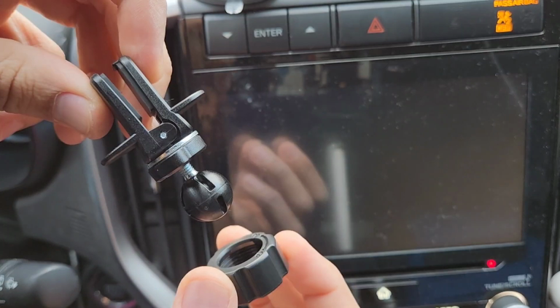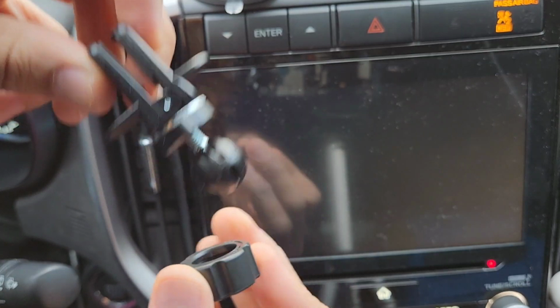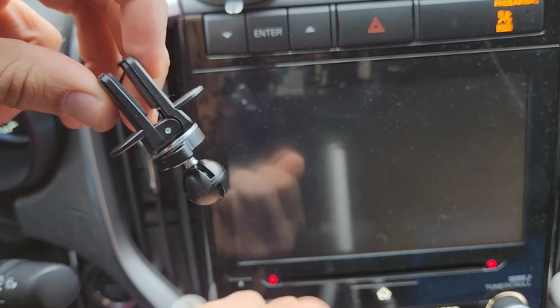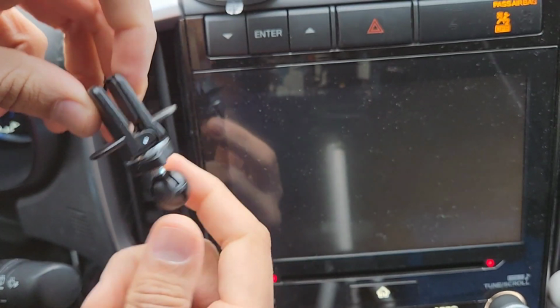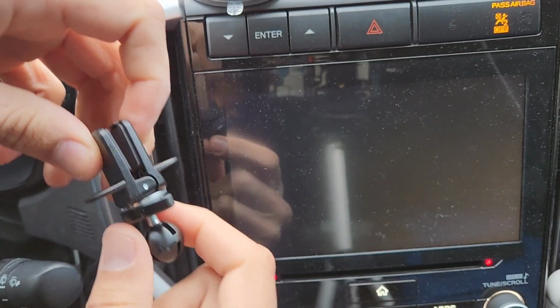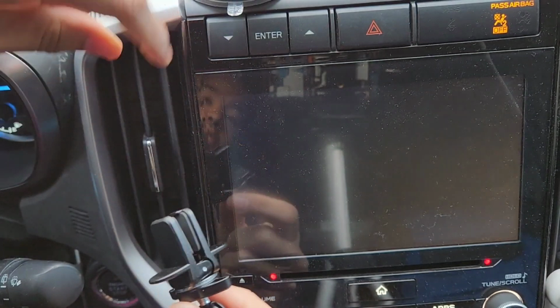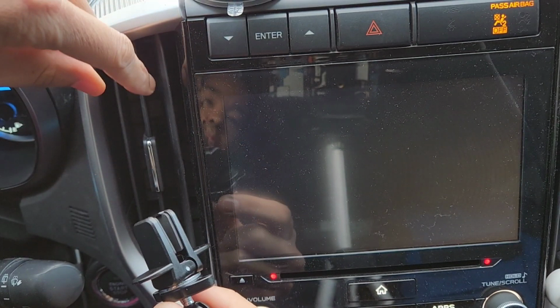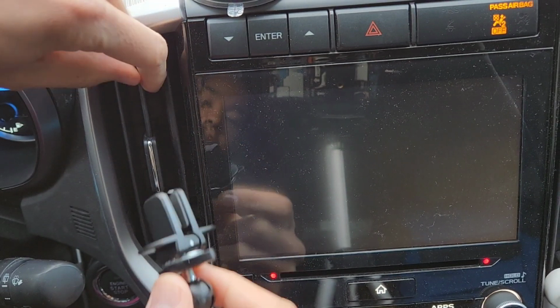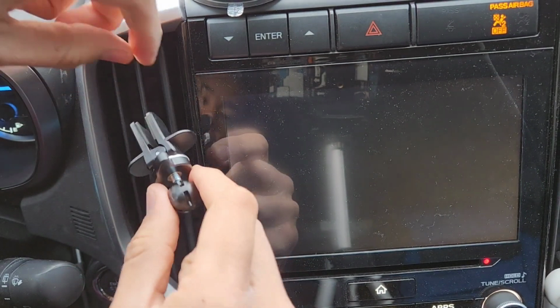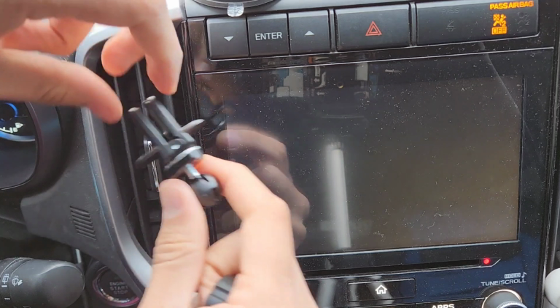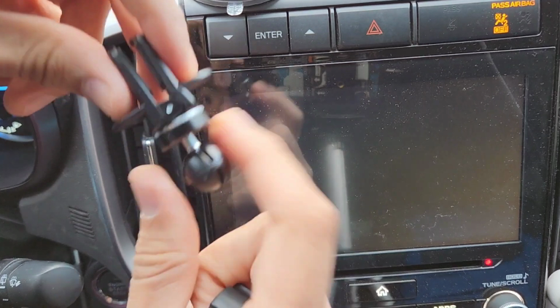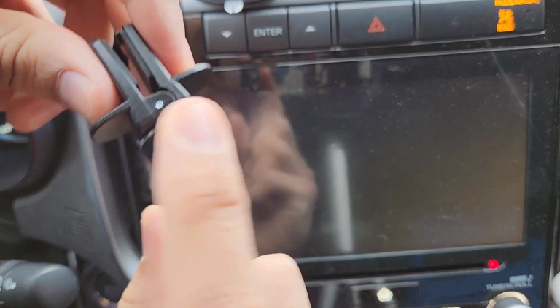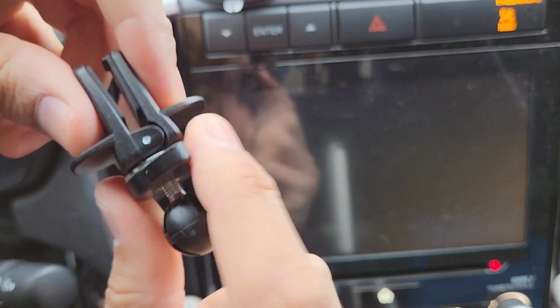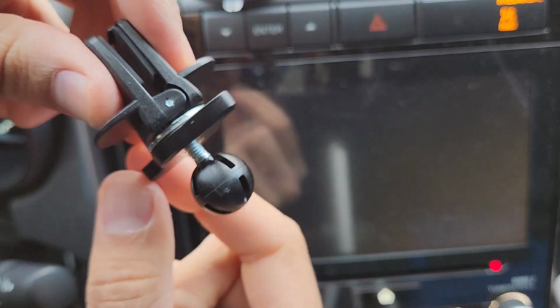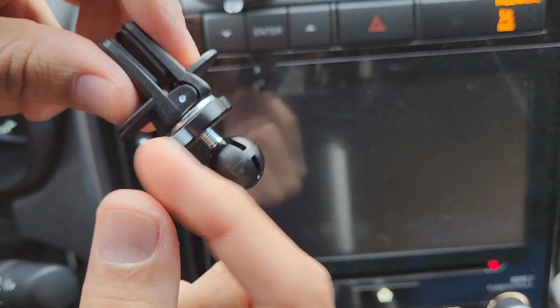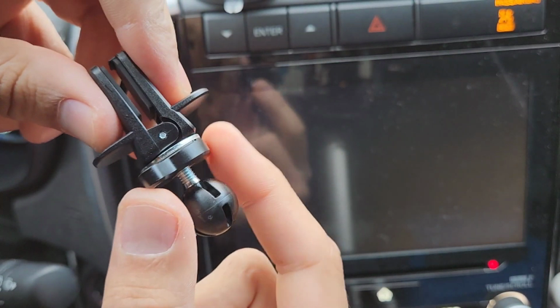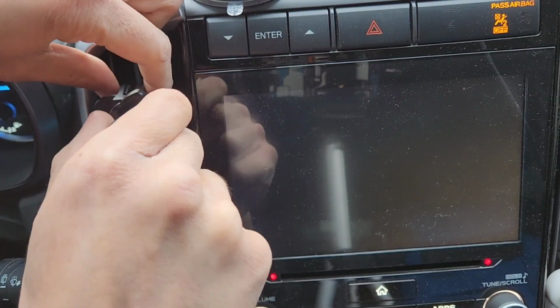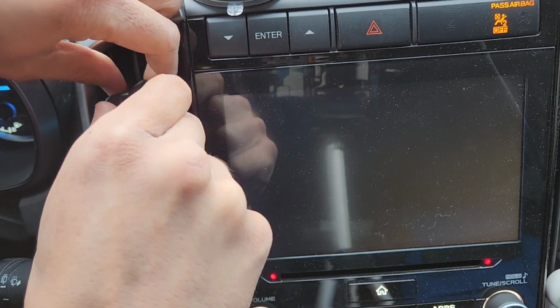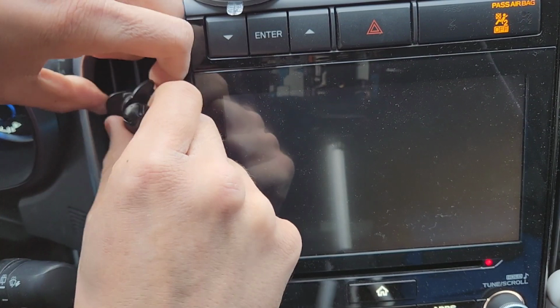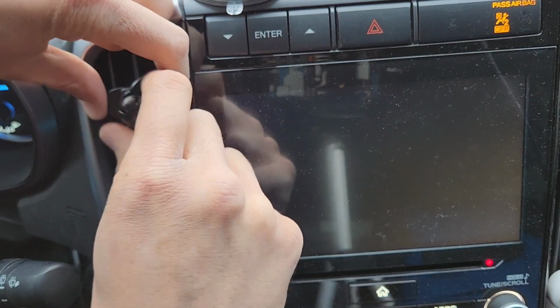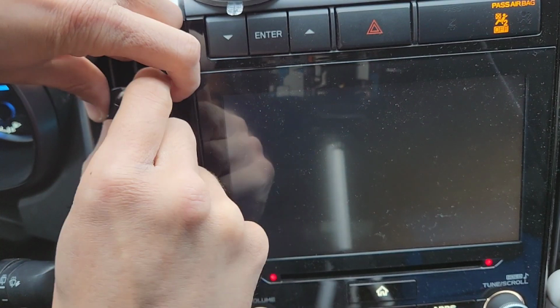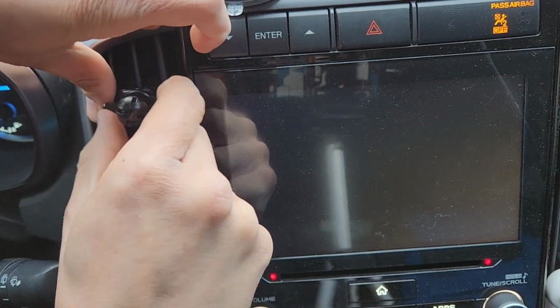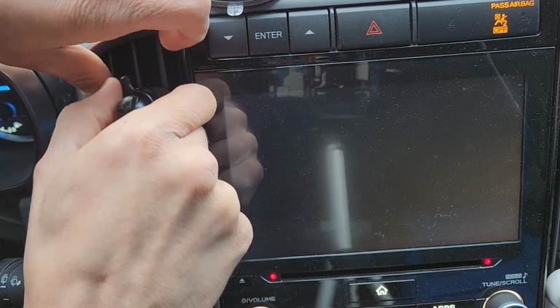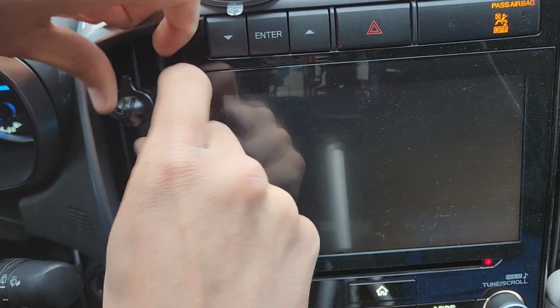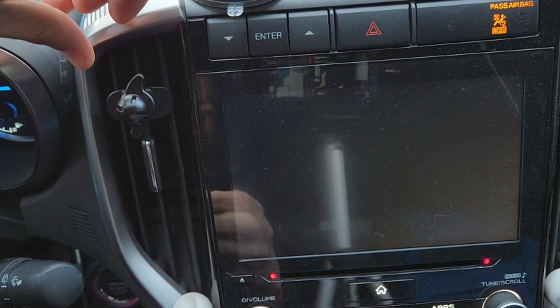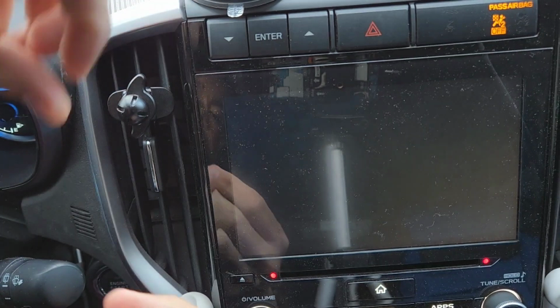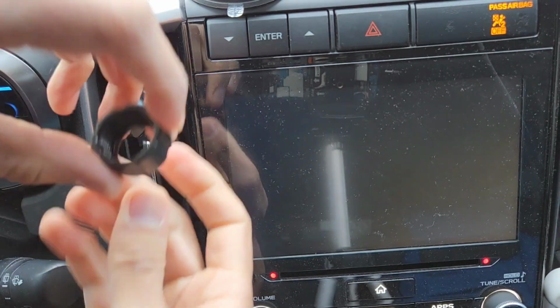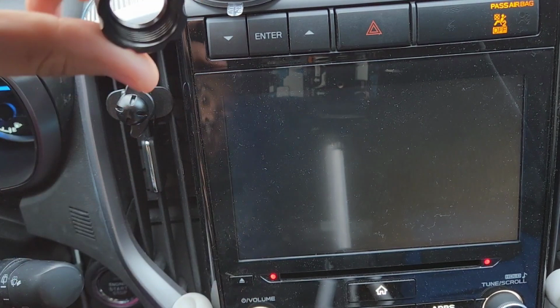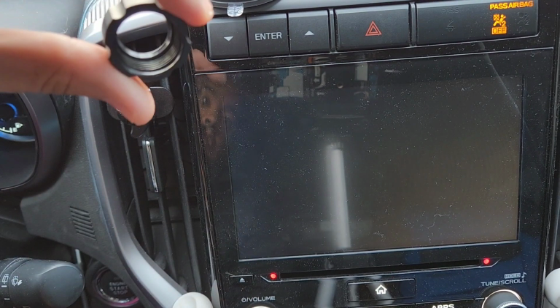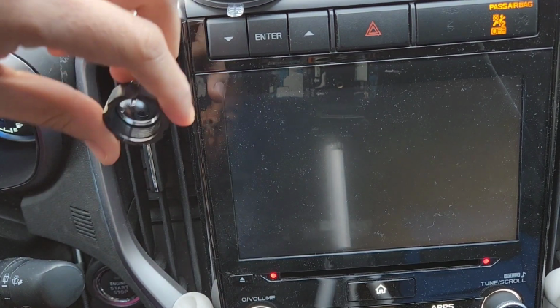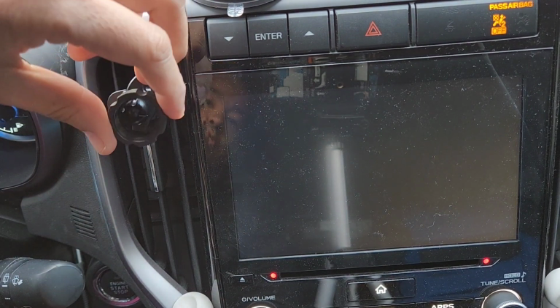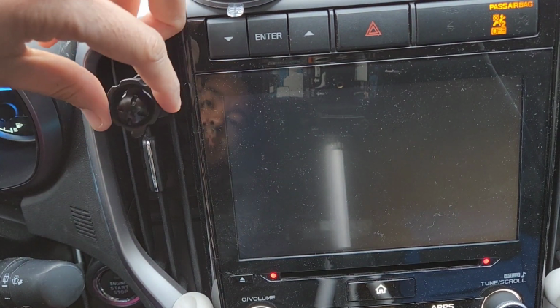I have my vent right here. I'm going to use this screw to tighten the teeth to the vent. Once it's tight enough, I'm going to put this nut over the ball.